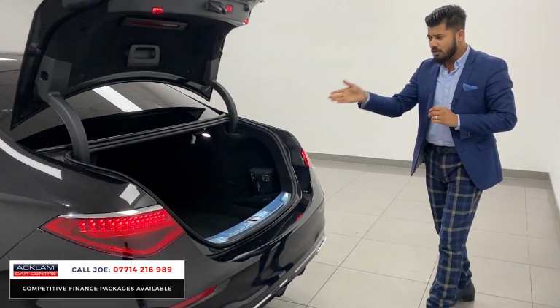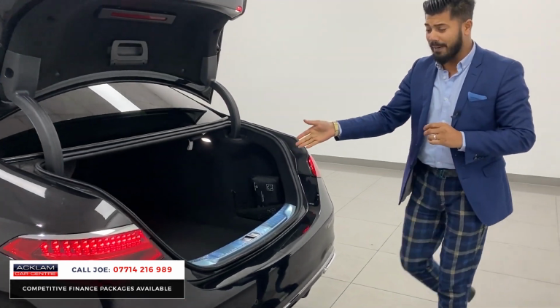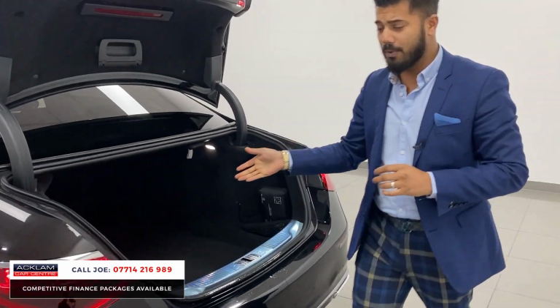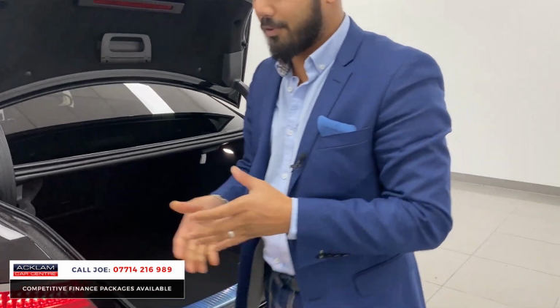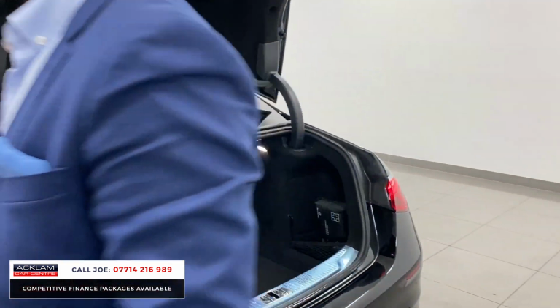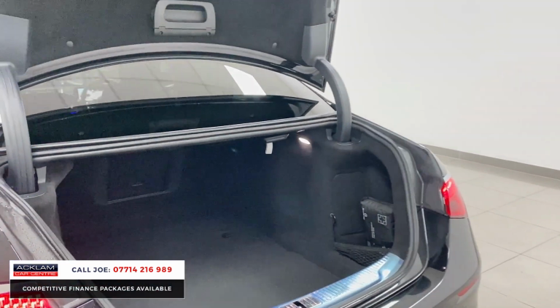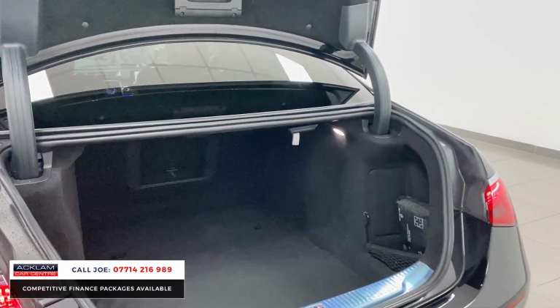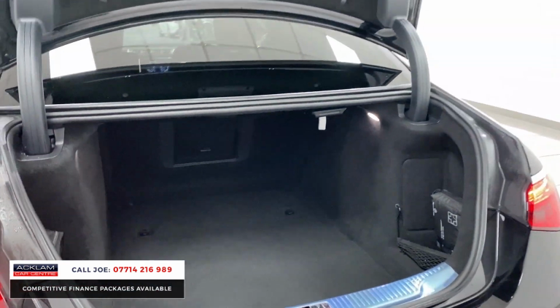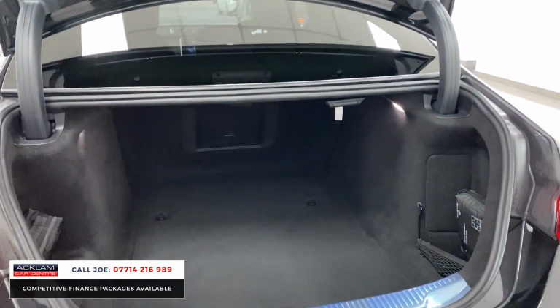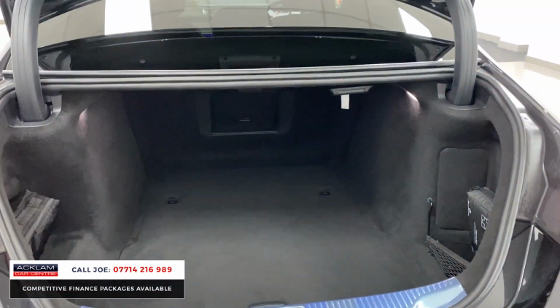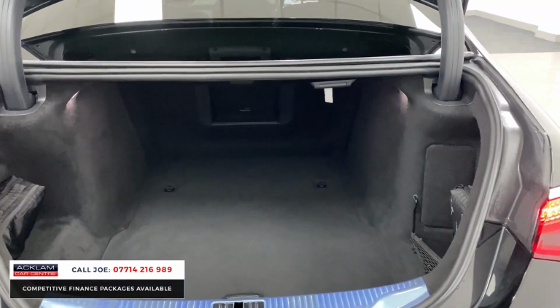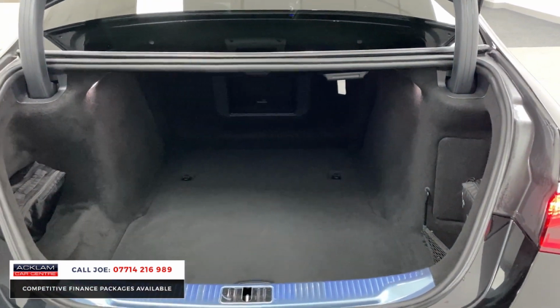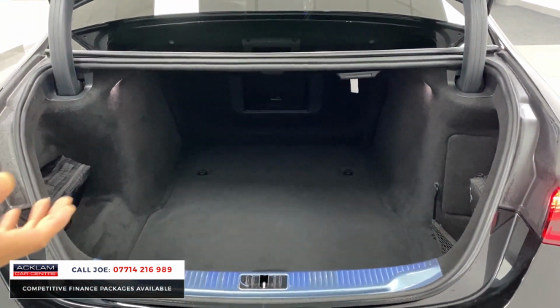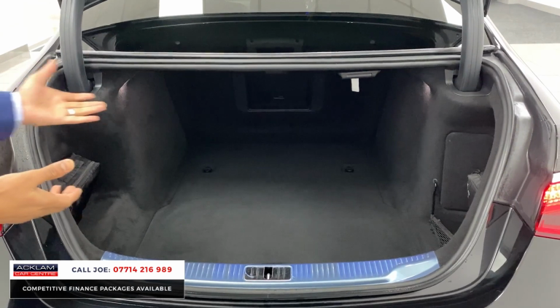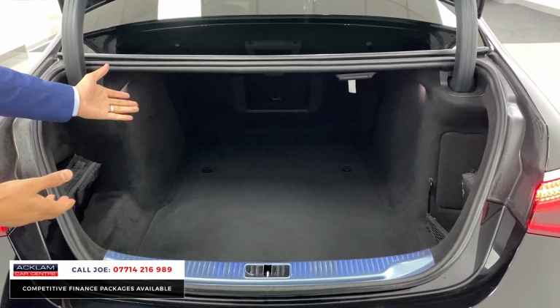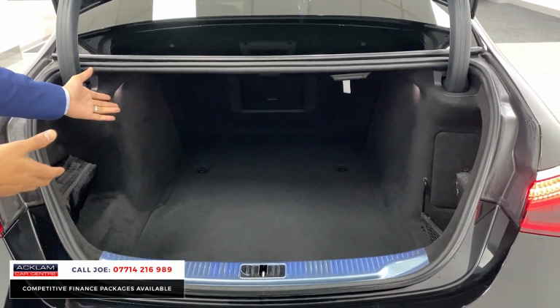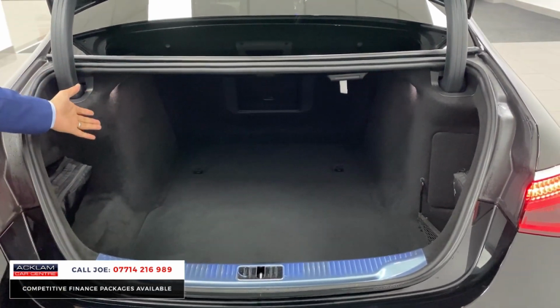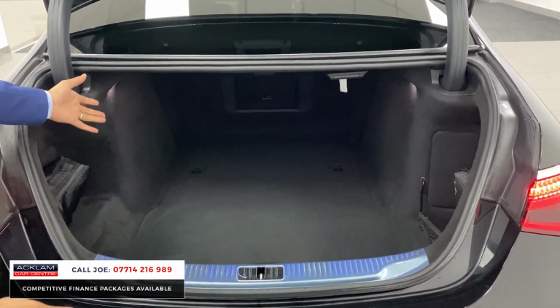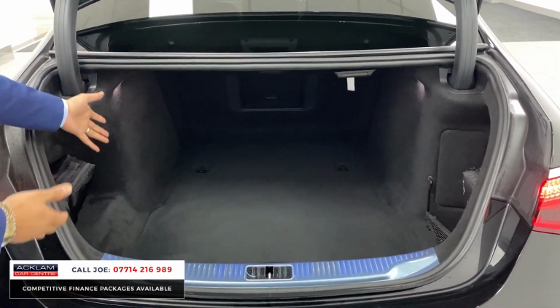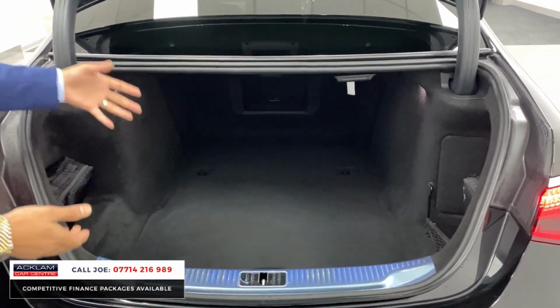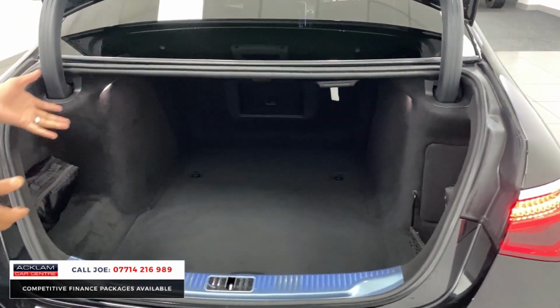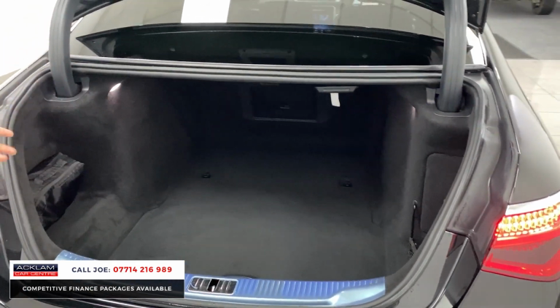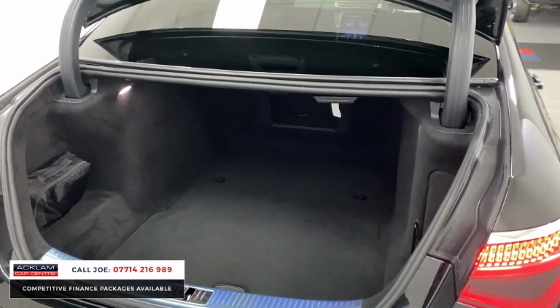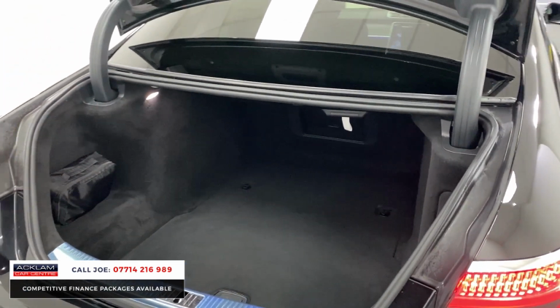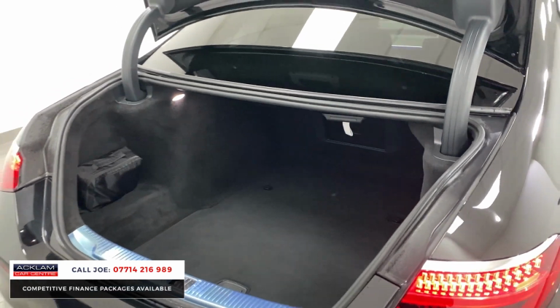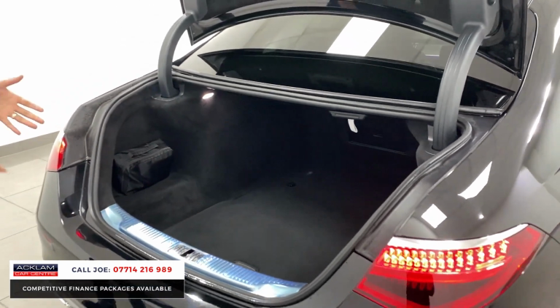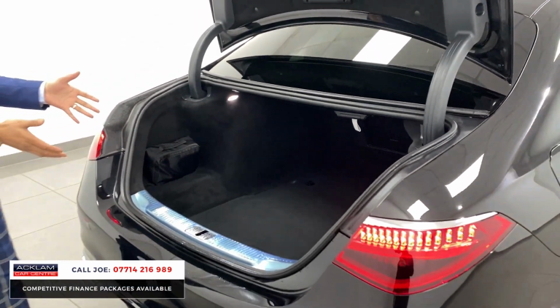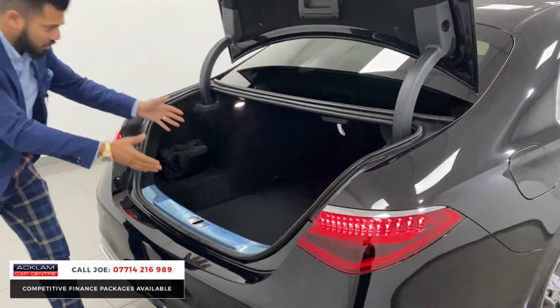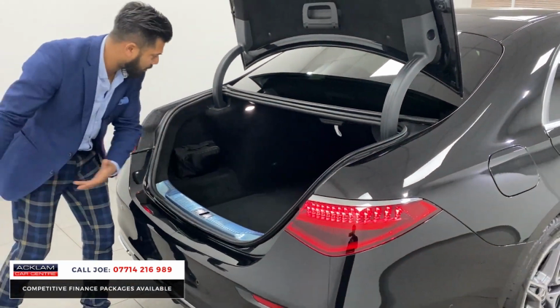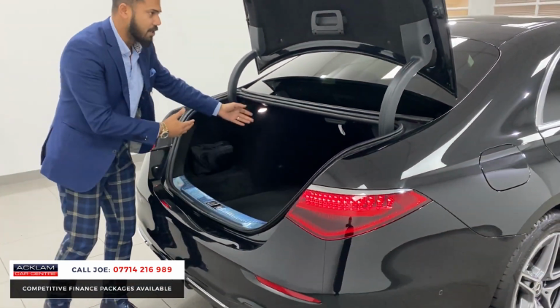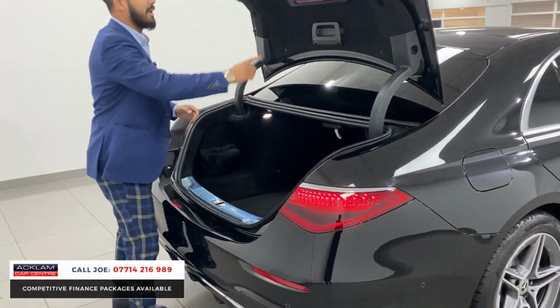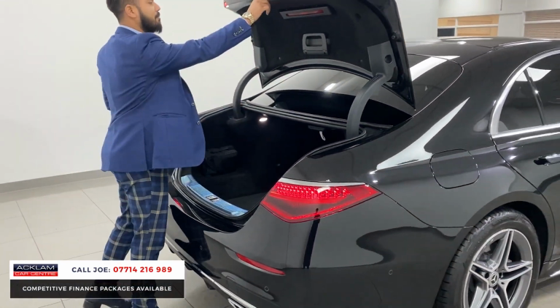Such a big boot. So if you're using it for yourself, for your family, if you are a private hire company, you can put lots of suitcases in there, your golf gear, your business stuff if you're going away for the weekend — whatever it might be. It's humongous — a really full, usable boot.